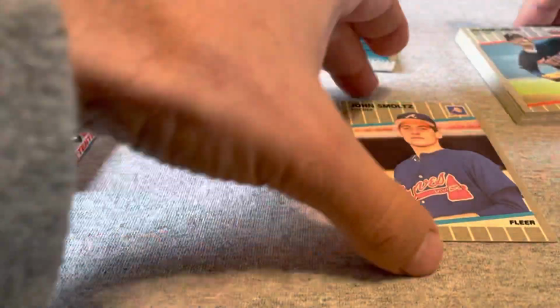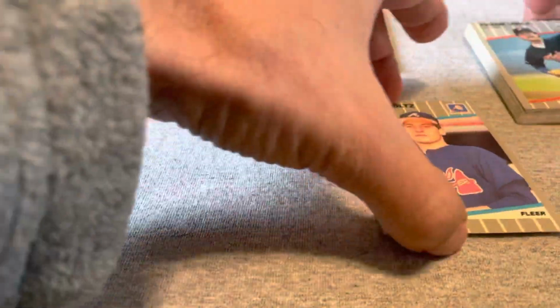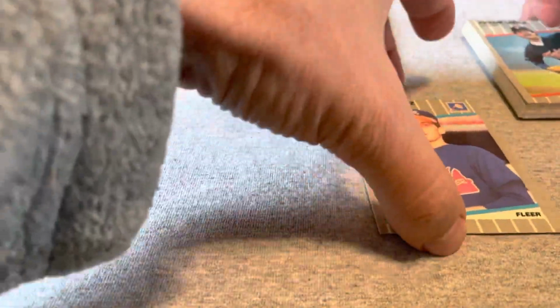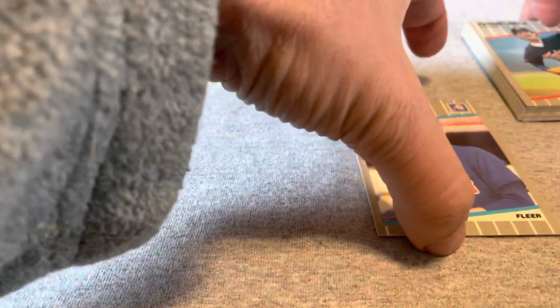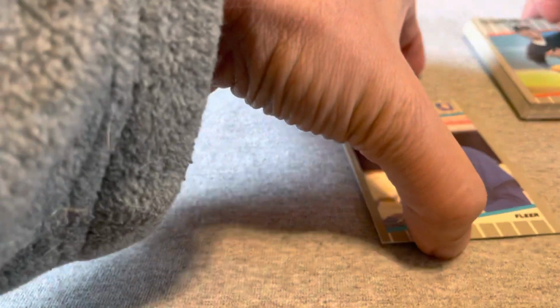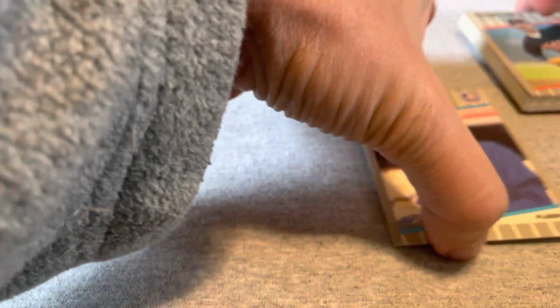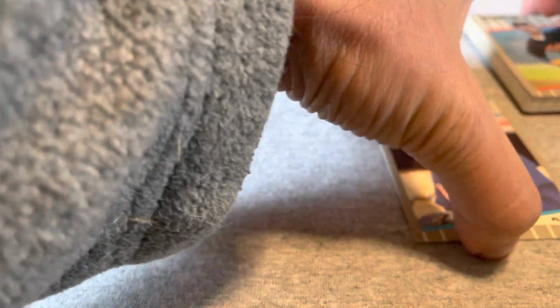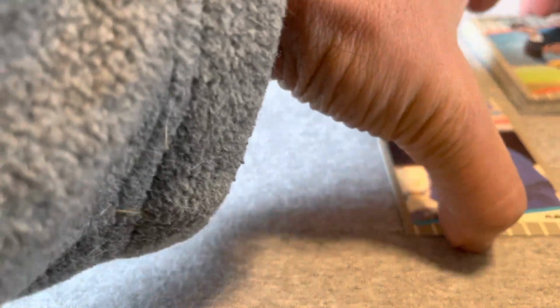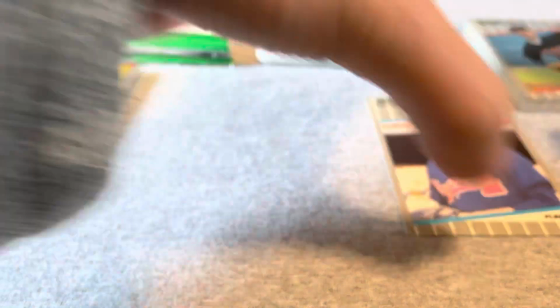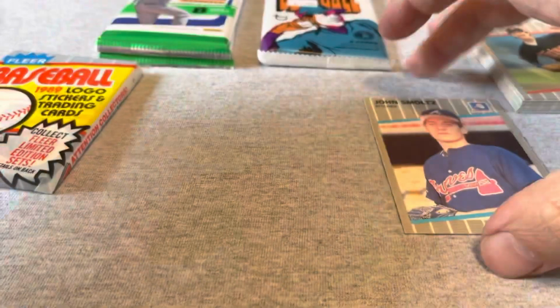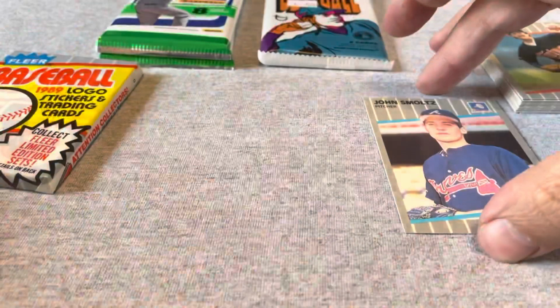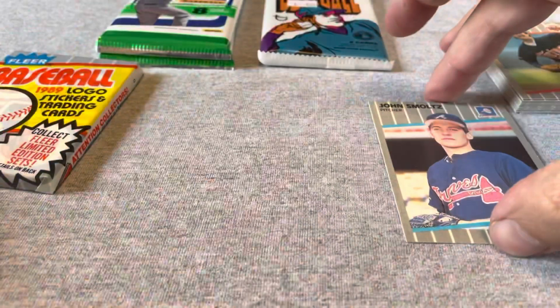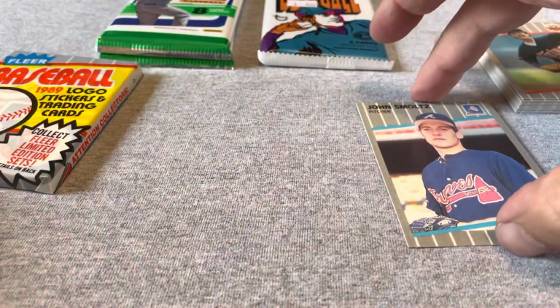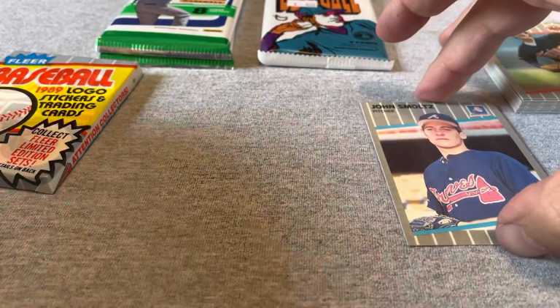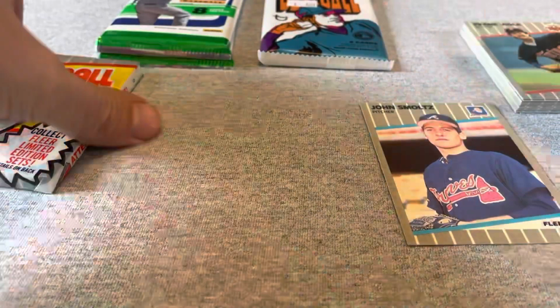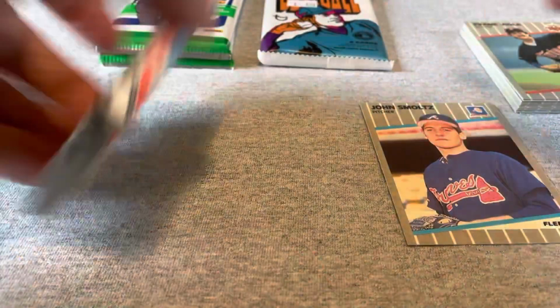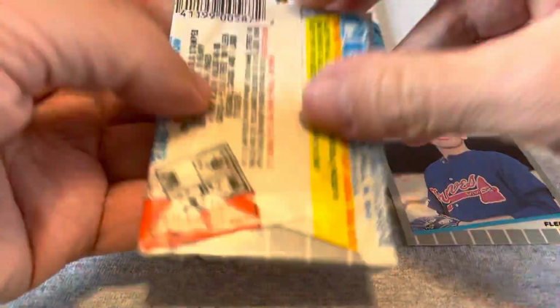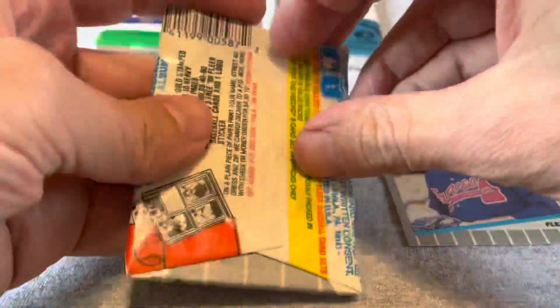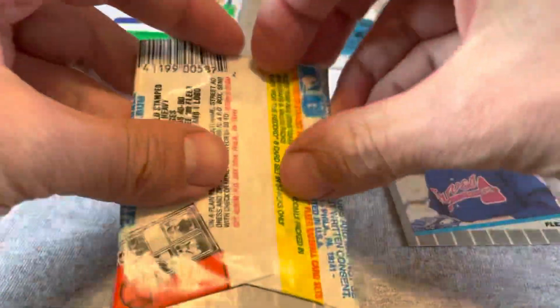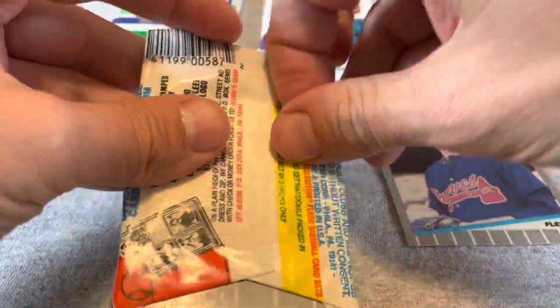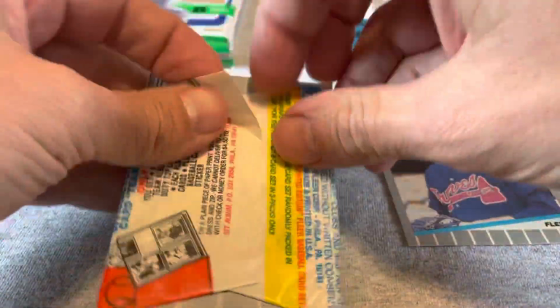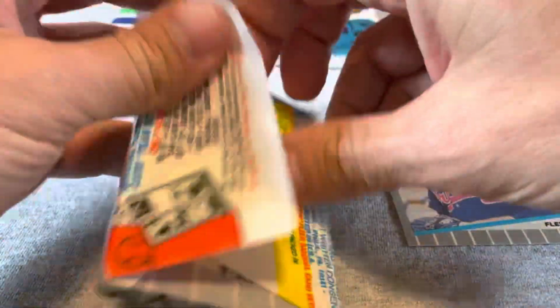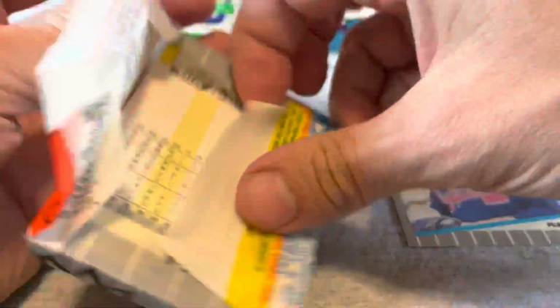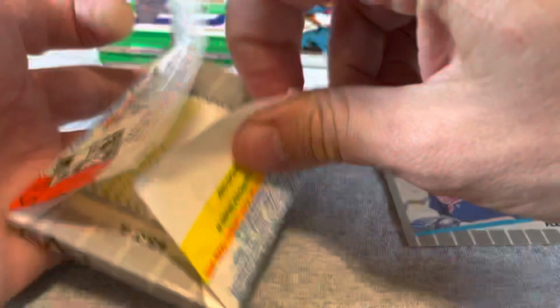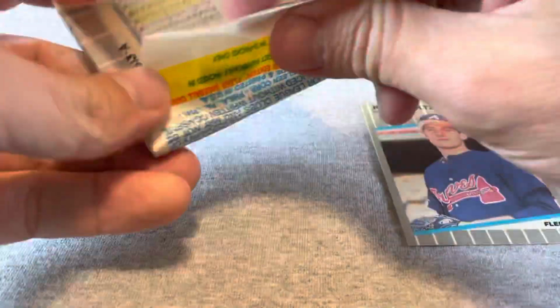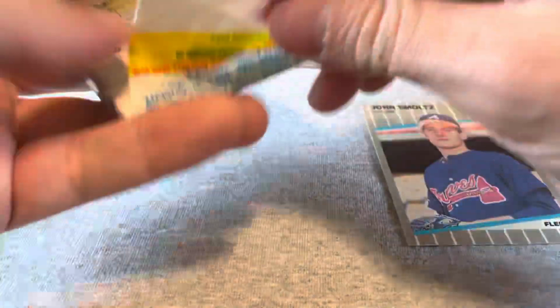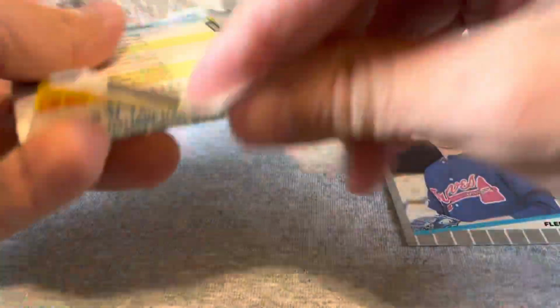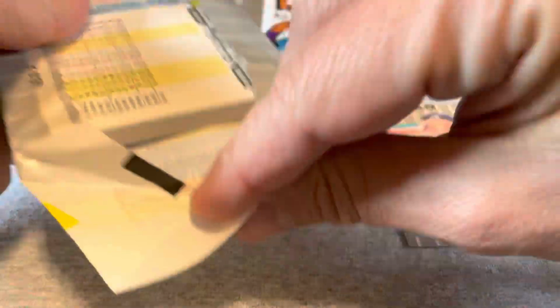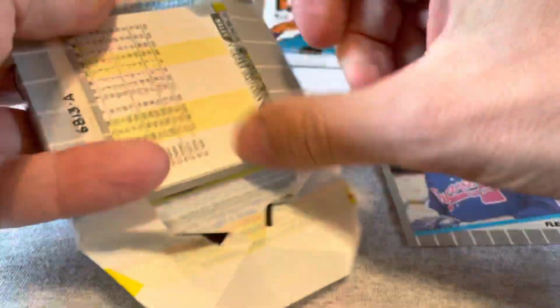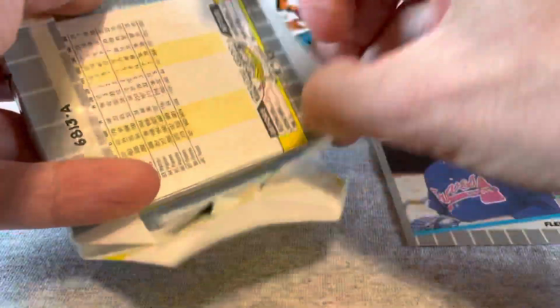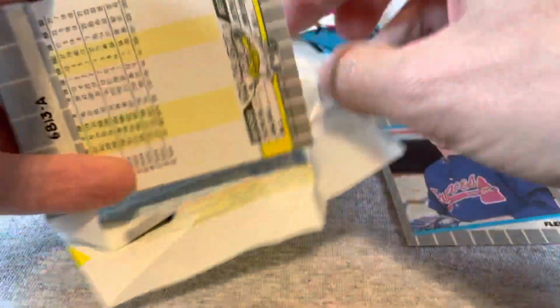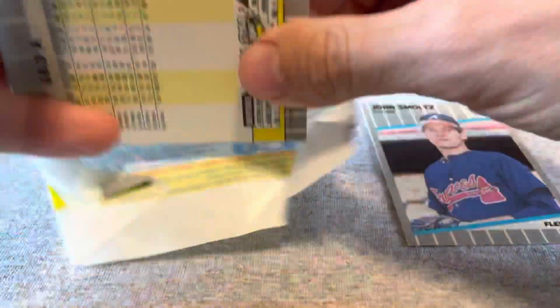So once again confirming that I do not believe these packs were searched in any way. Maybe in this one let's find Billy Ripken.